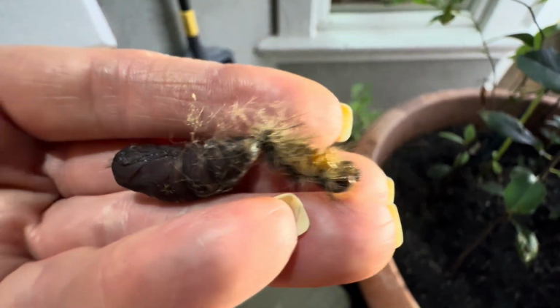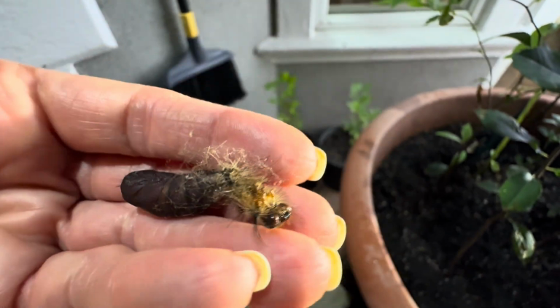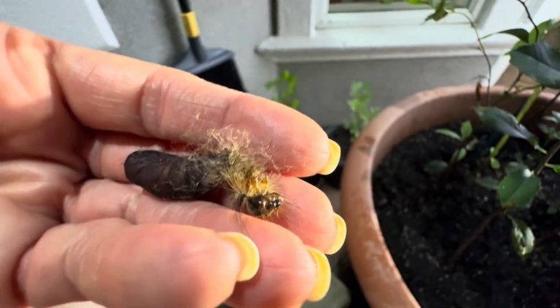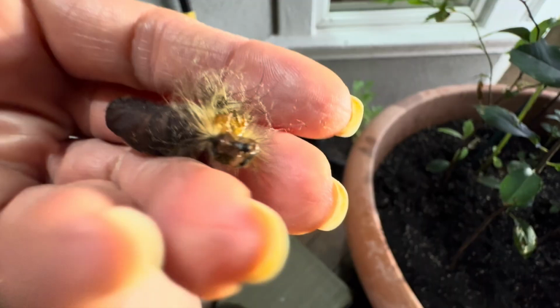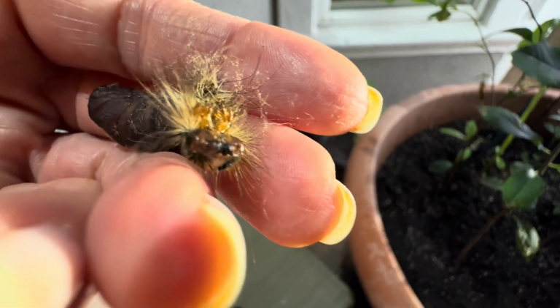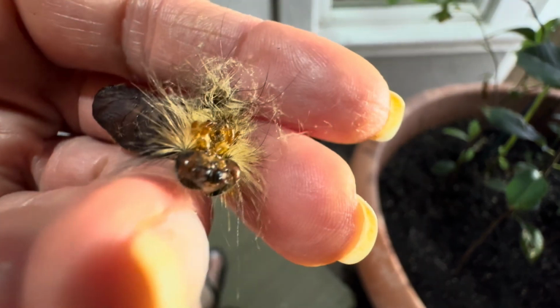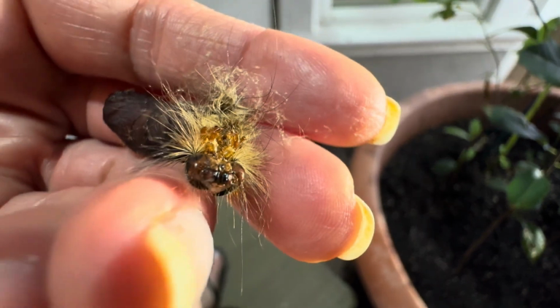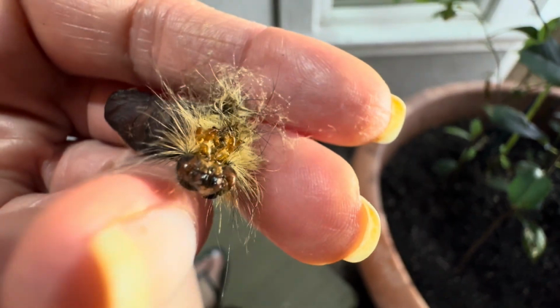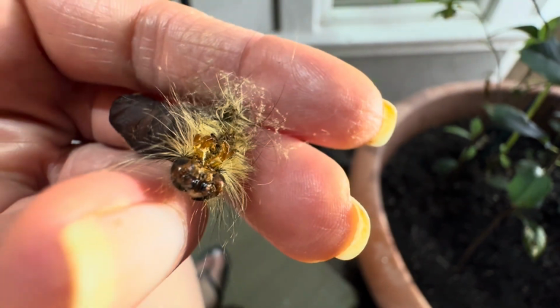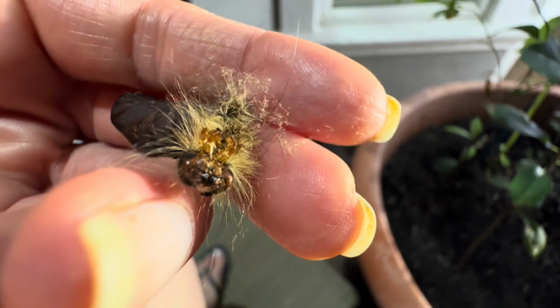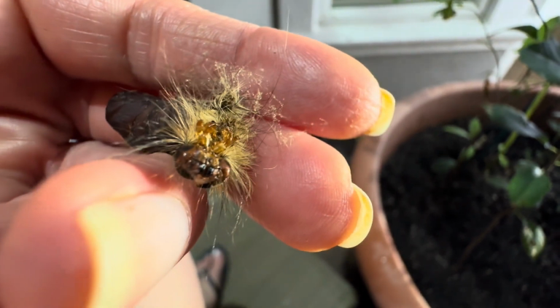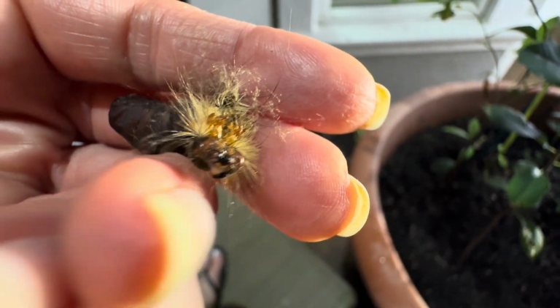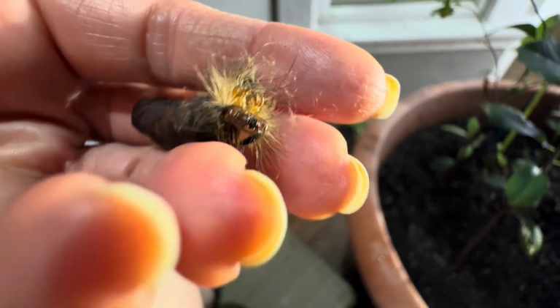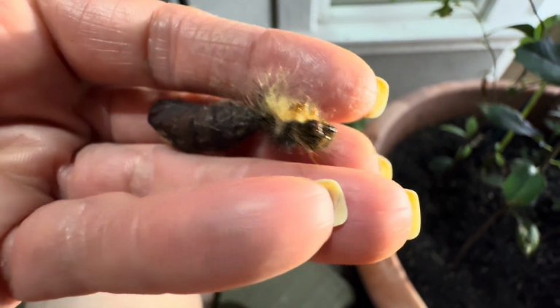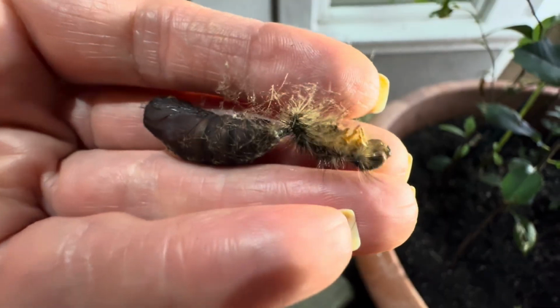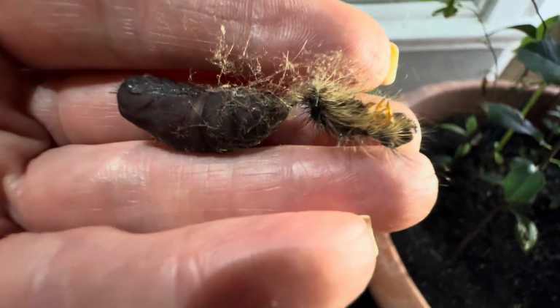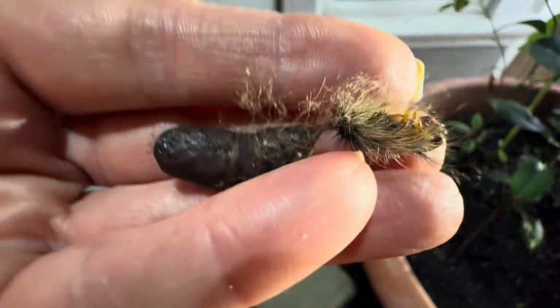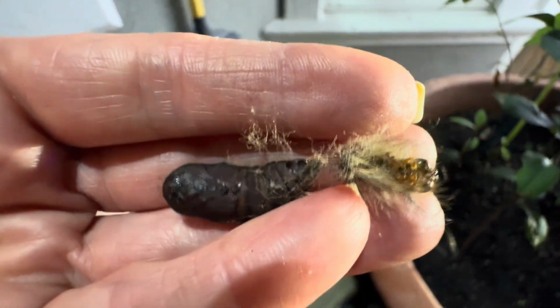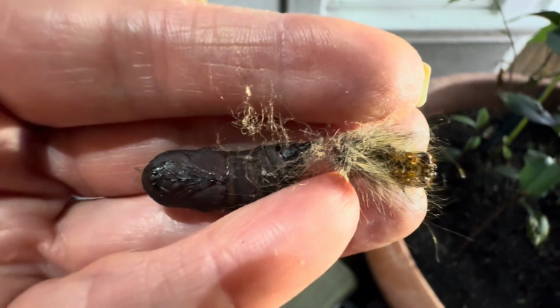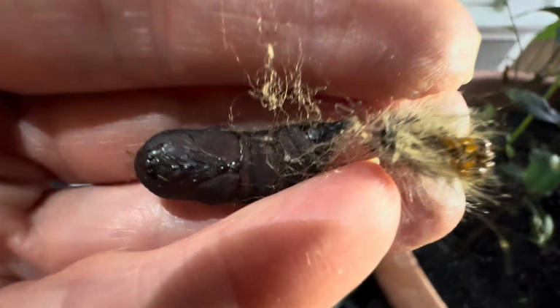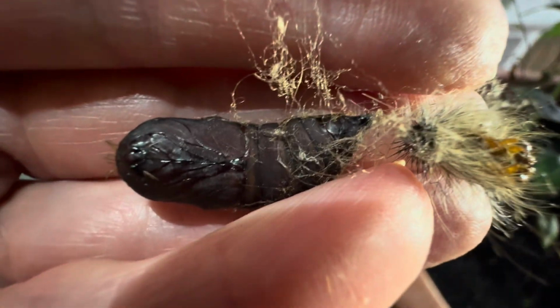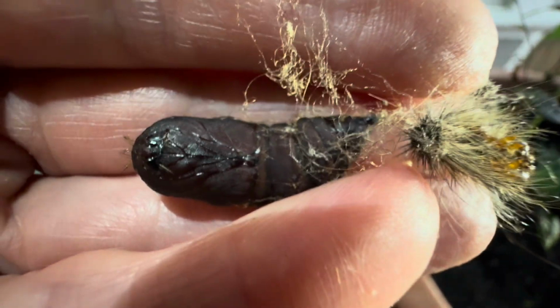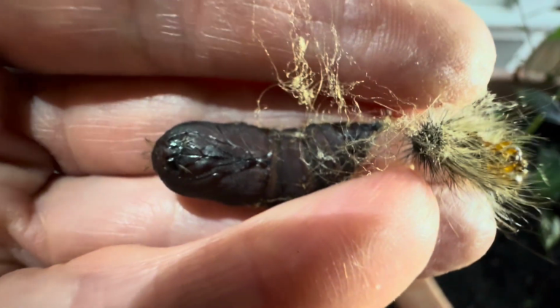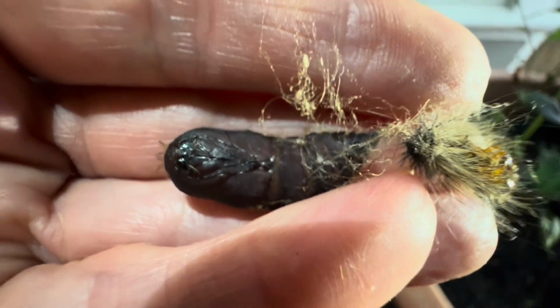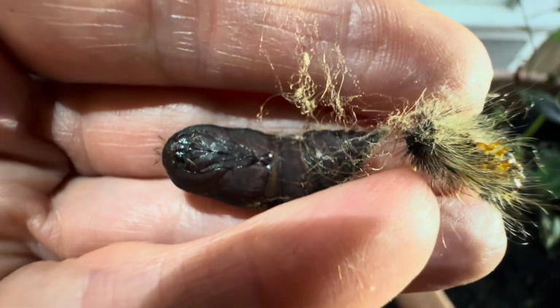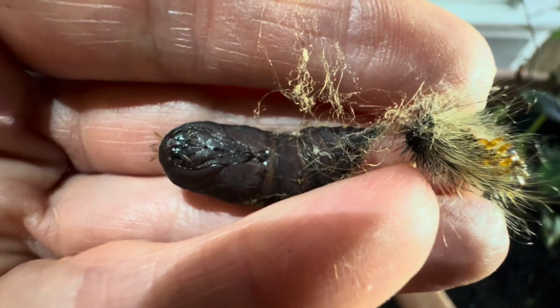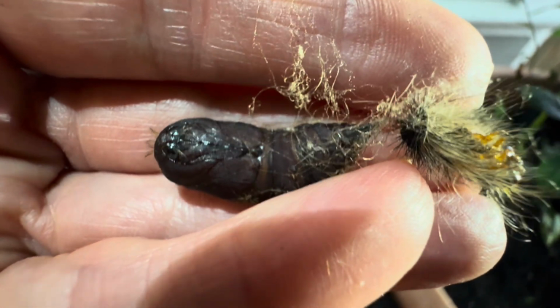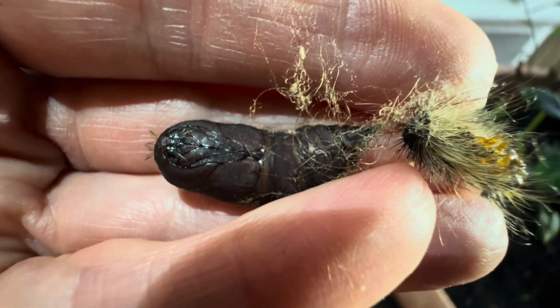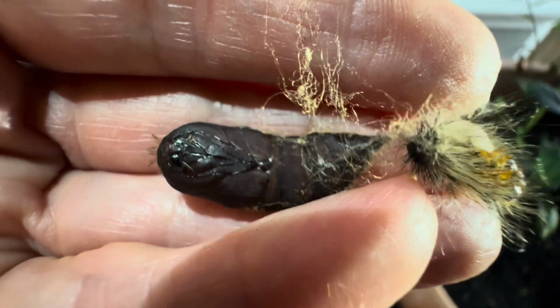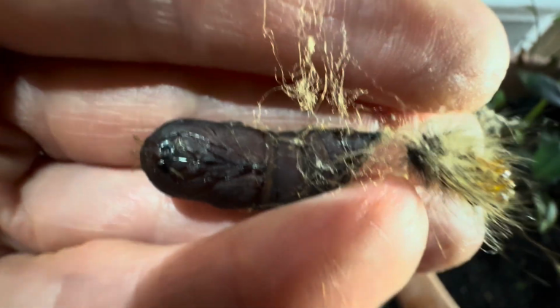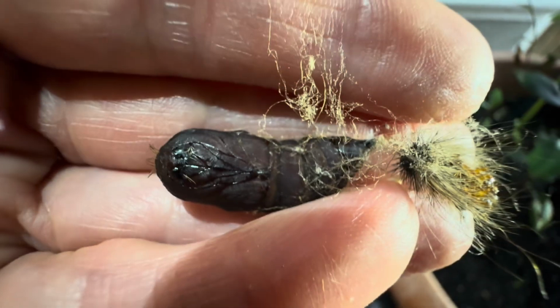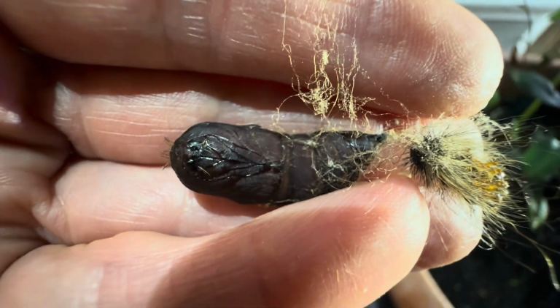Here you can see the shed skin from the caterpillar still attached to the pupa. It is reported that the hairs can irritate some people, but I have not found this to be the case.